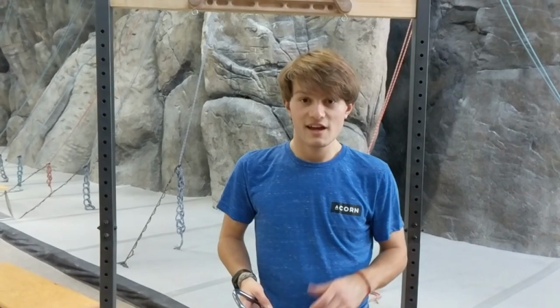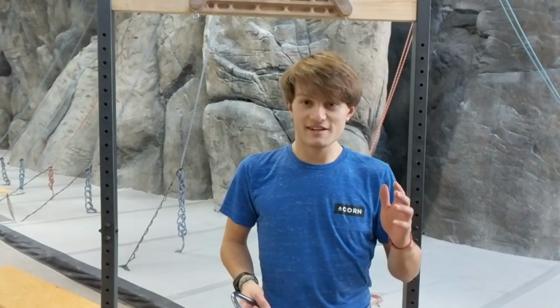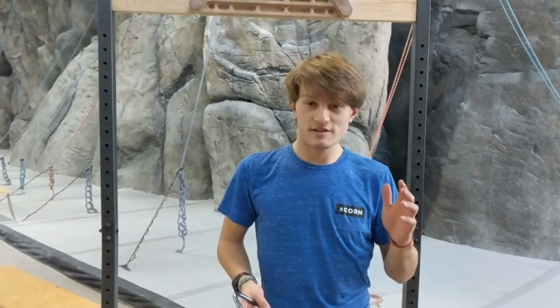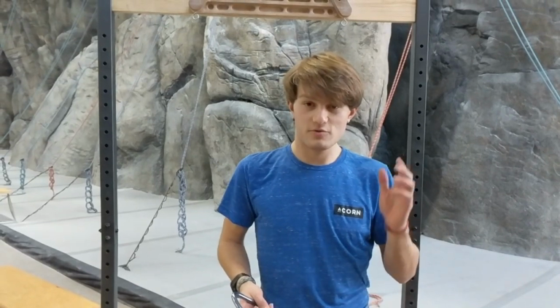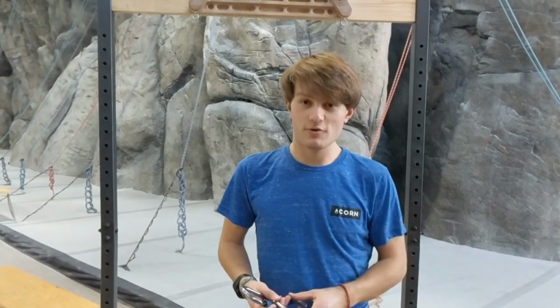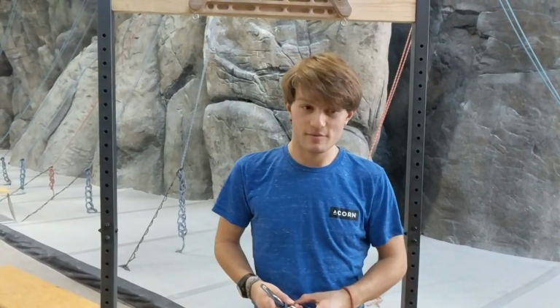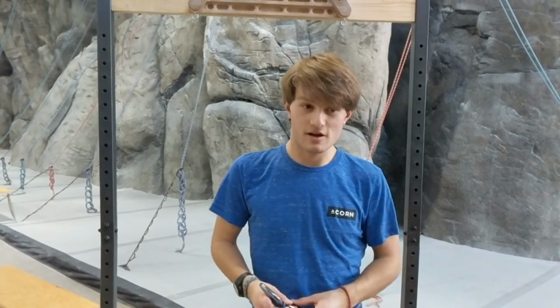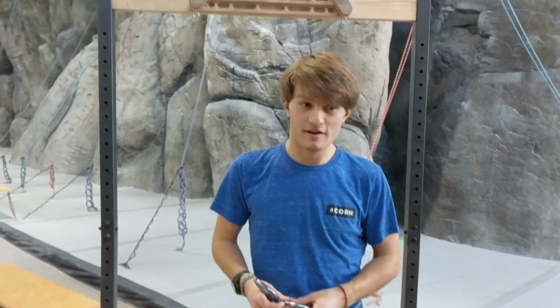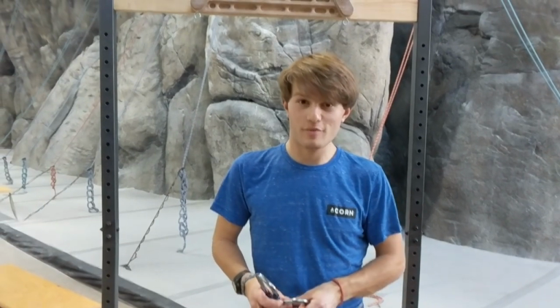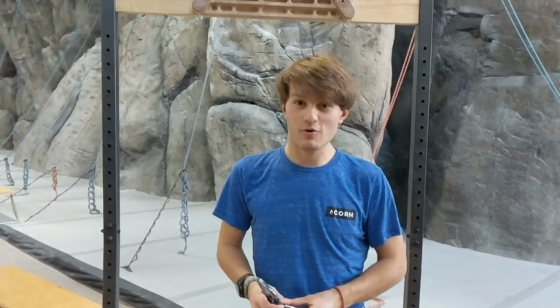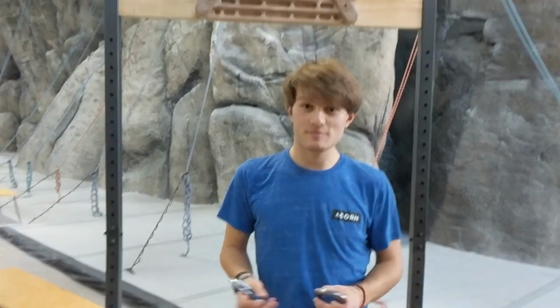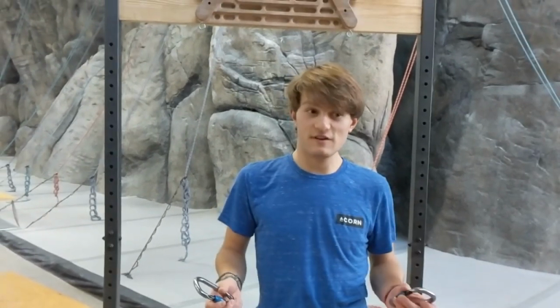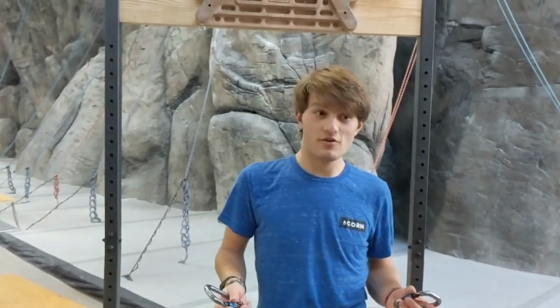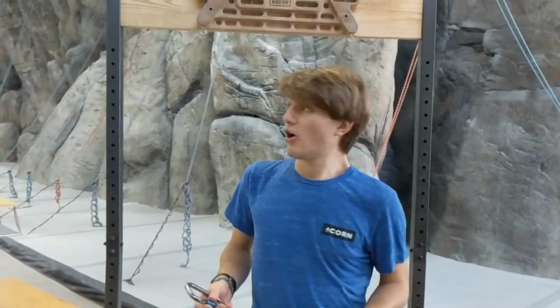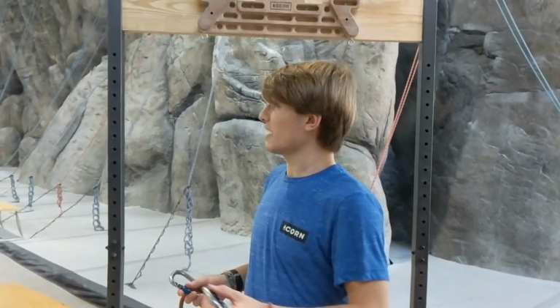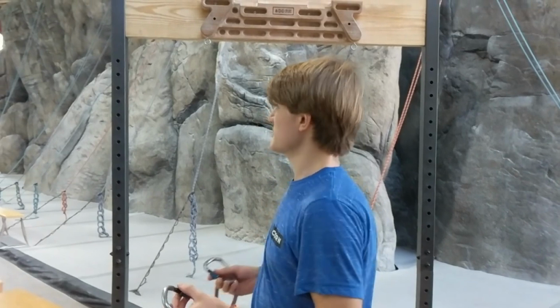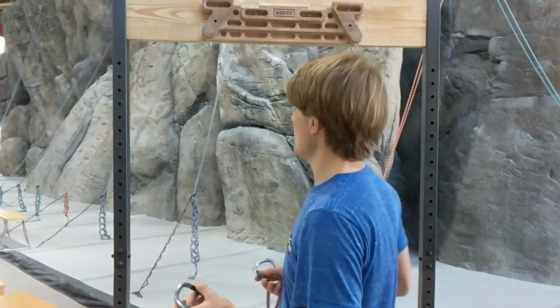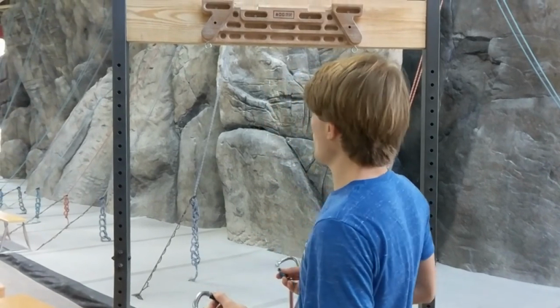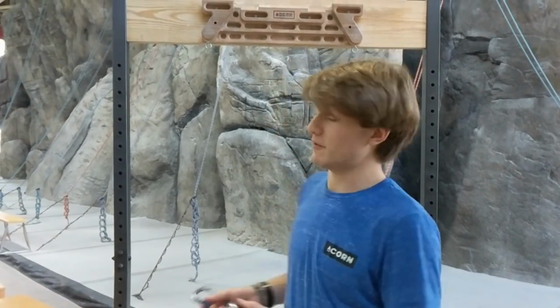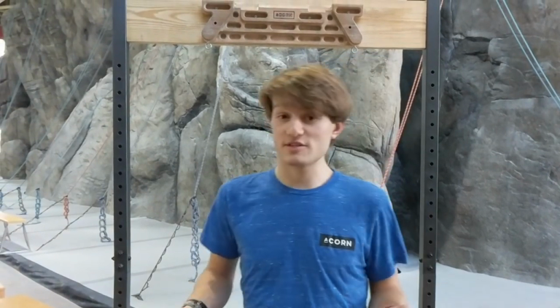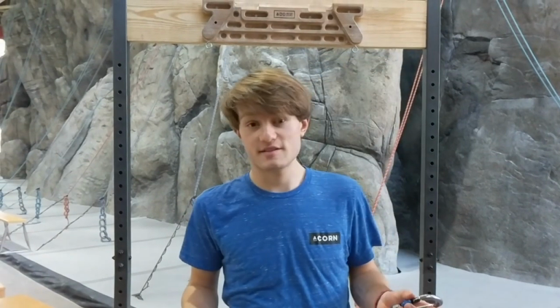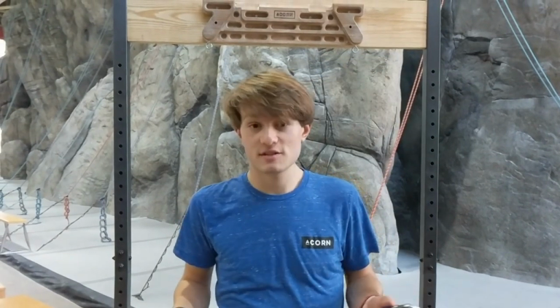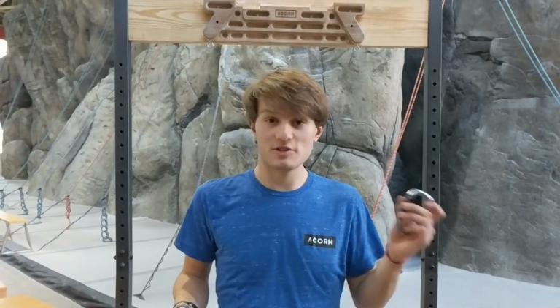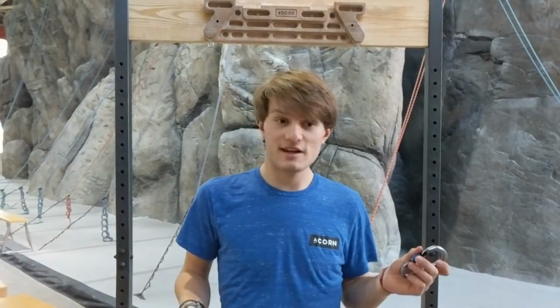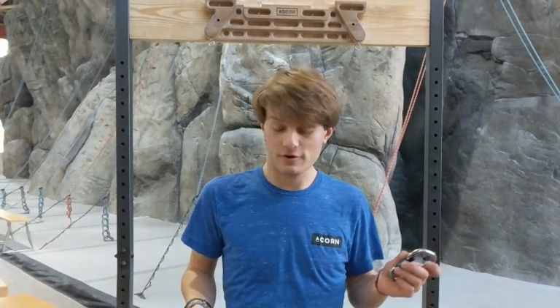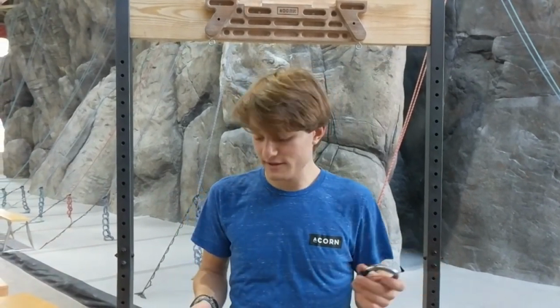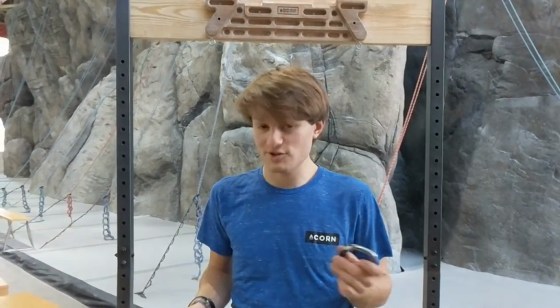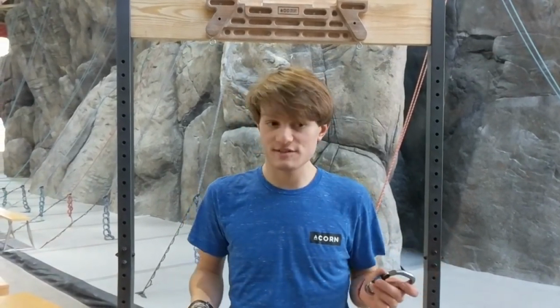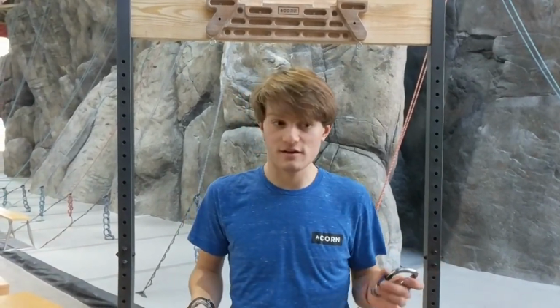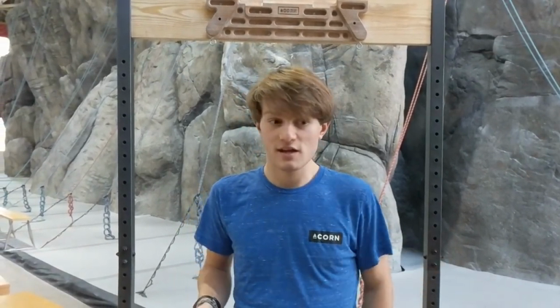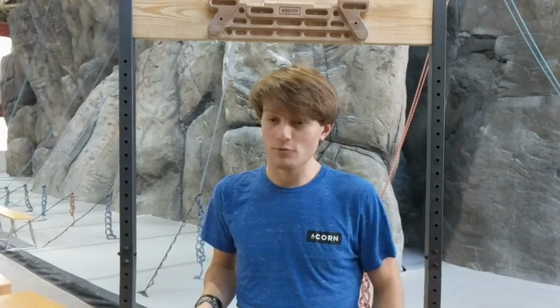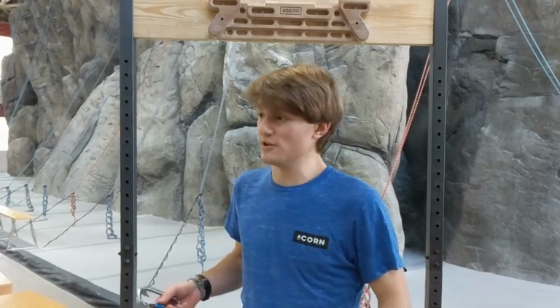Hey guys, Johnny here with Acorn Climbing. I got a couple requests to make a video on how to set up our weight reduction system, so I'm going to do that now for you guys, show you how it's done, and we'll get to it.